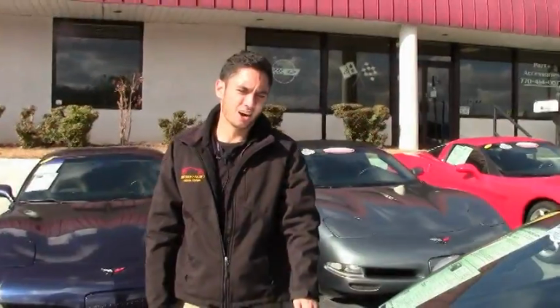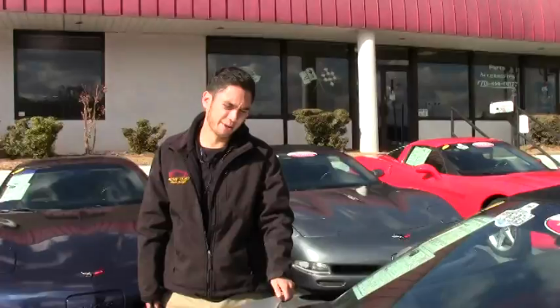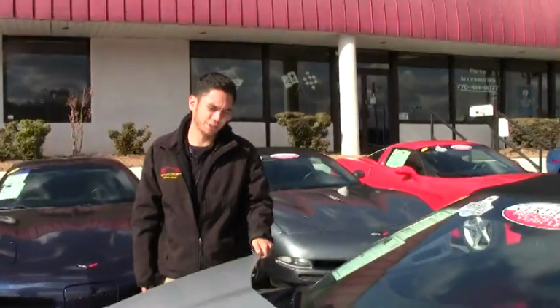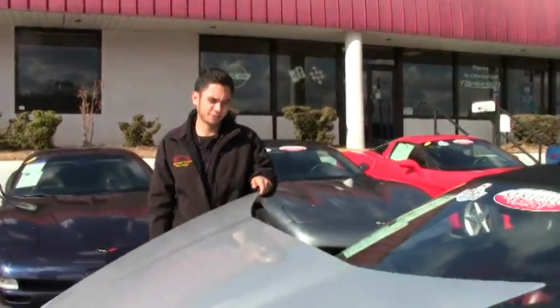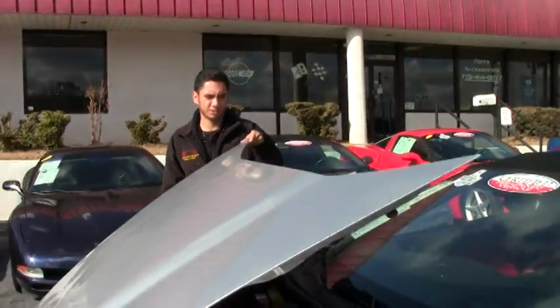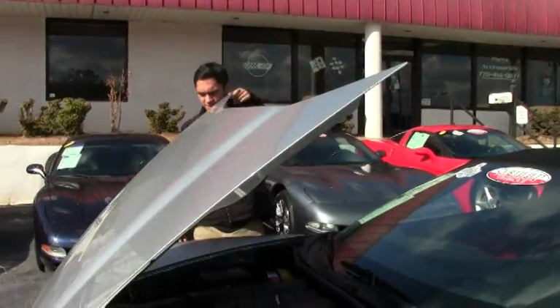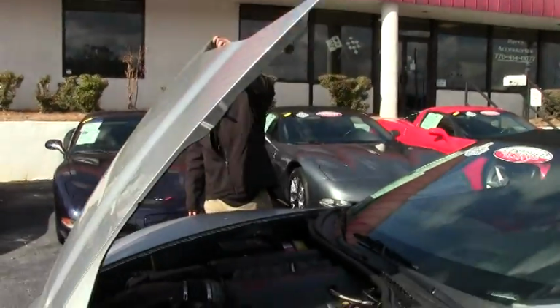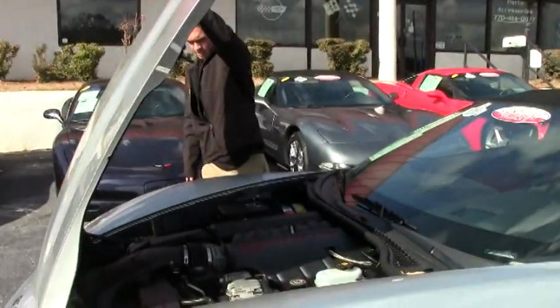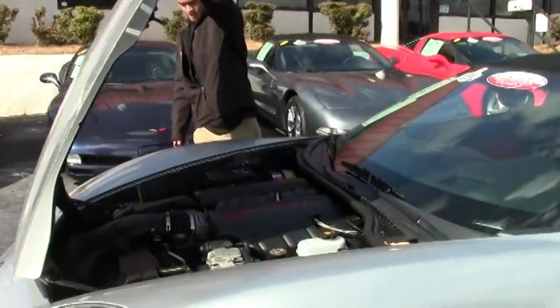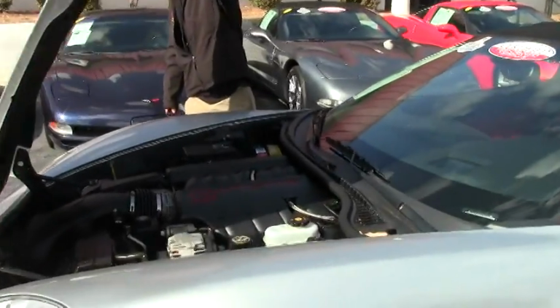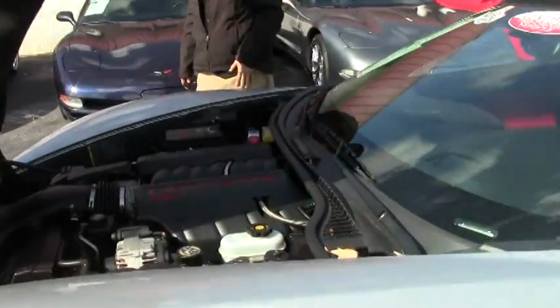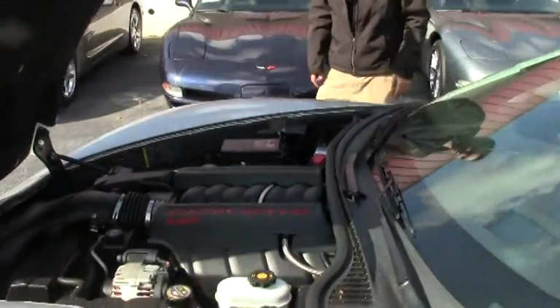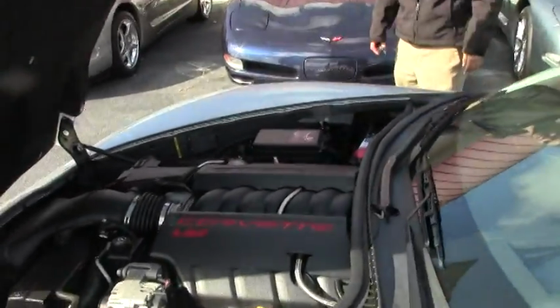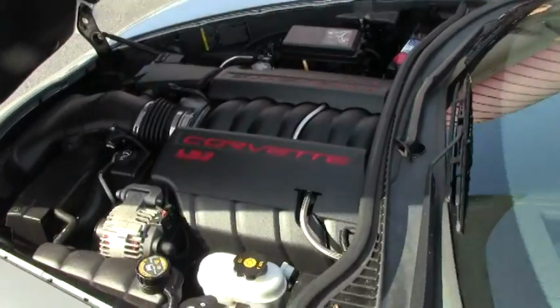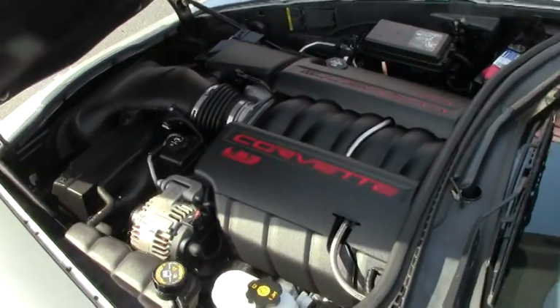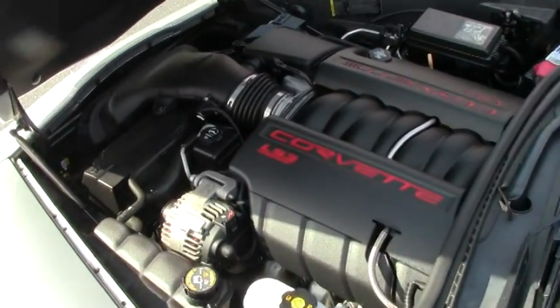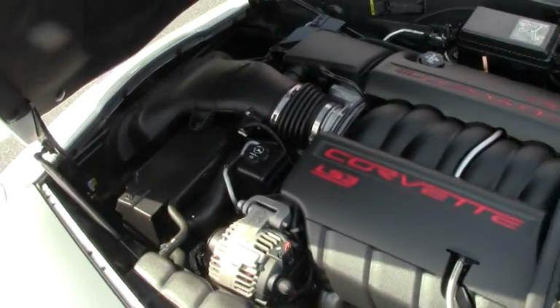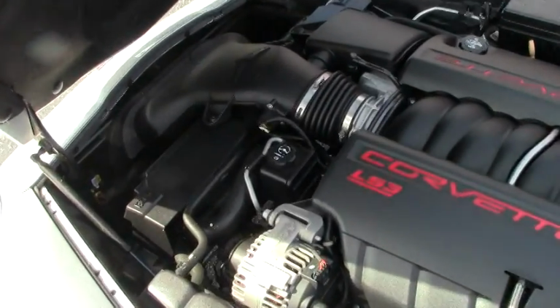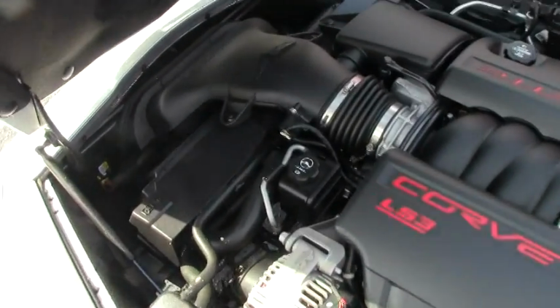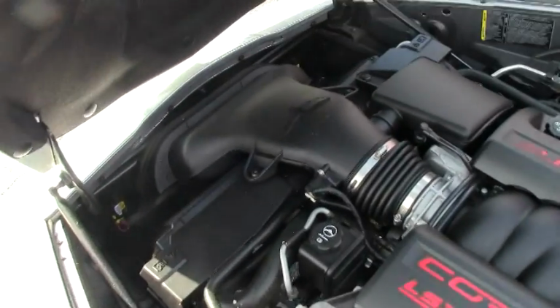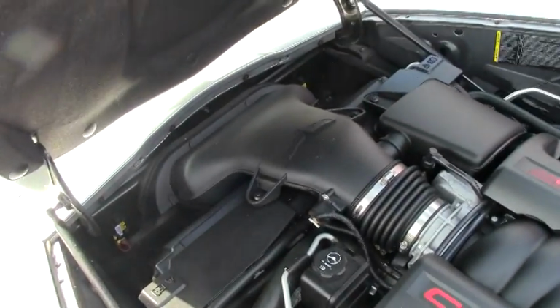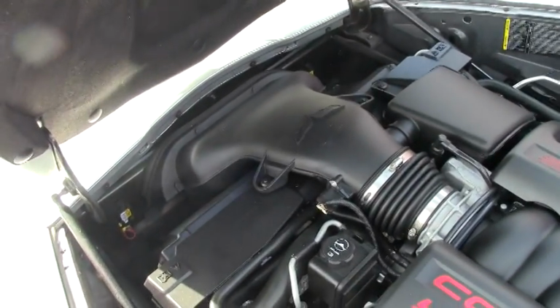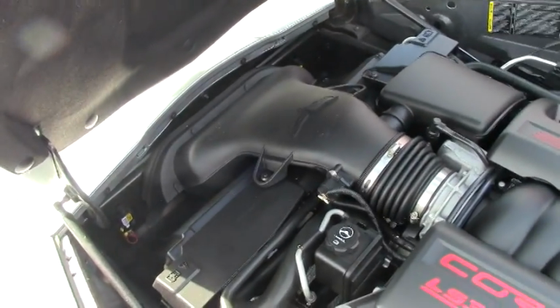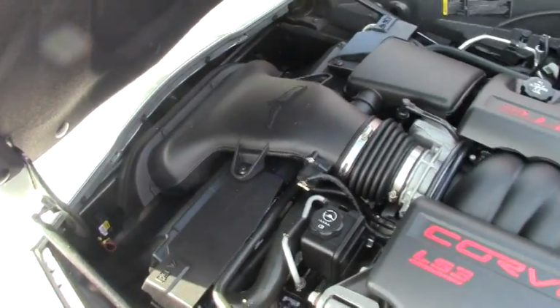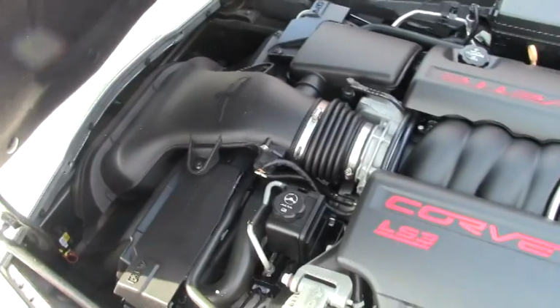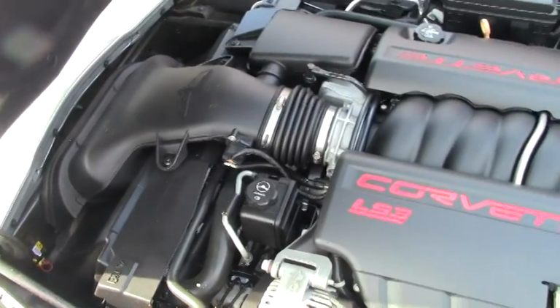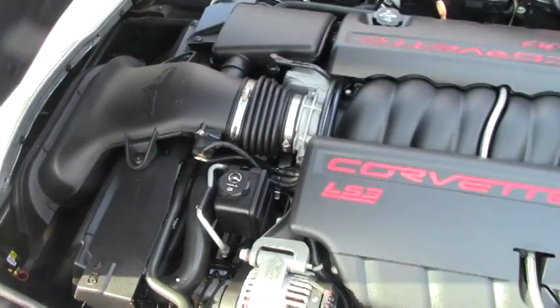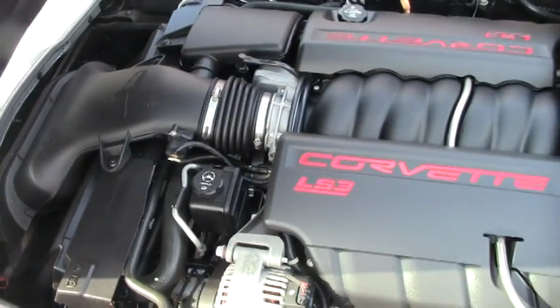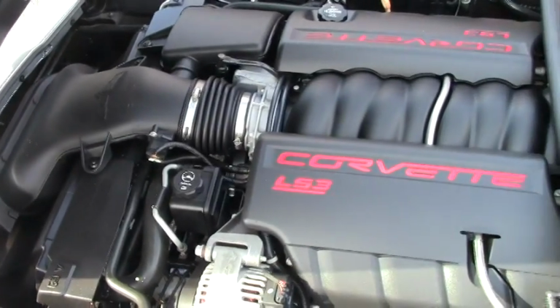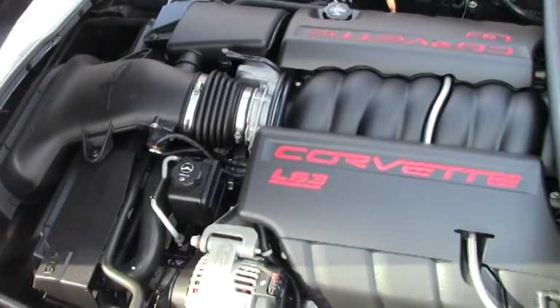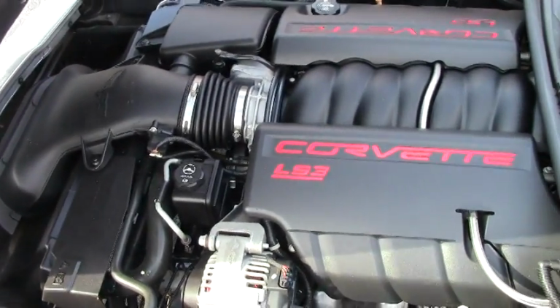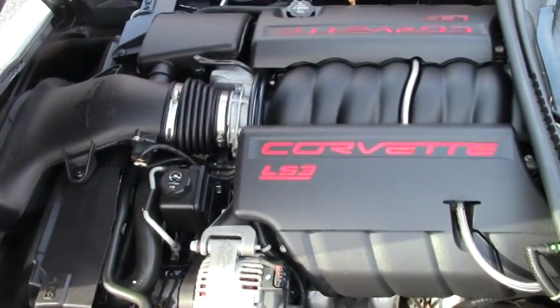Let's go ahead and pop the hood. Everything seems to be stock. It's an LS3 with 436 horsepower. Everything is operational on this vehicle and it drives good.